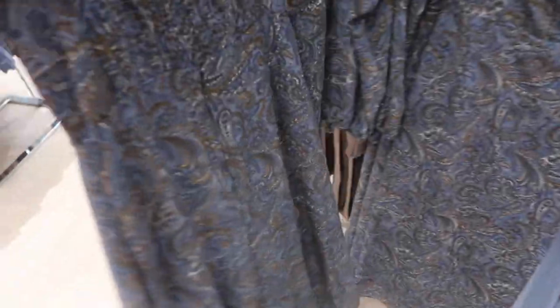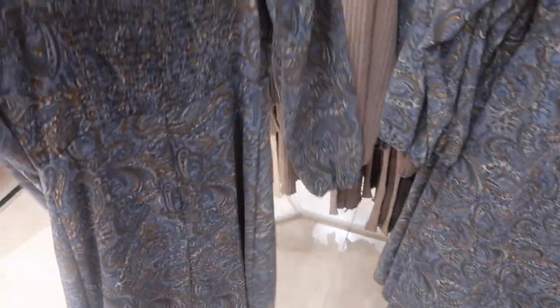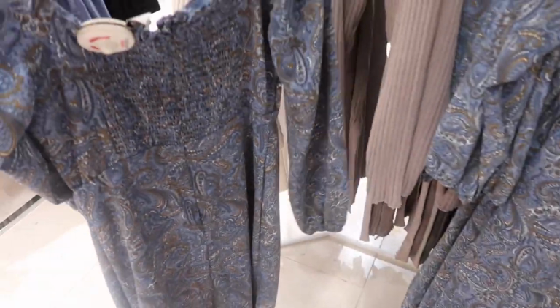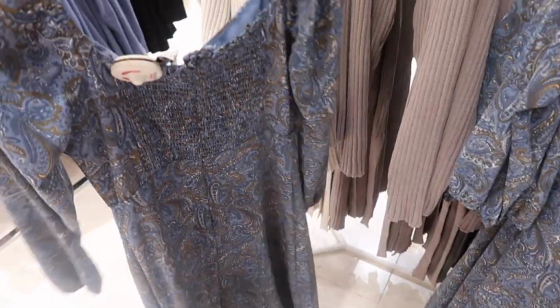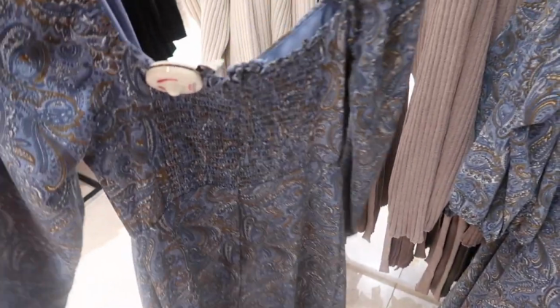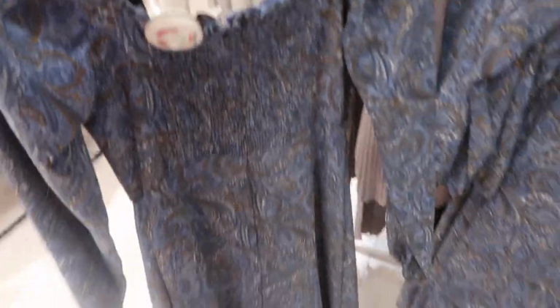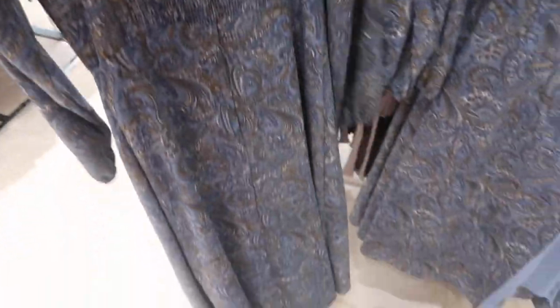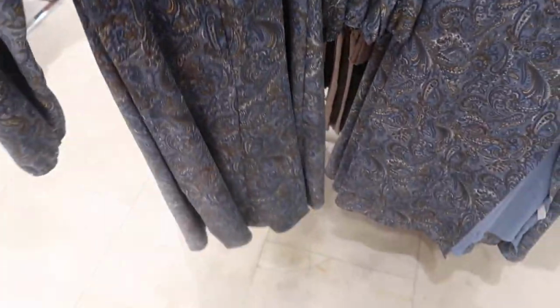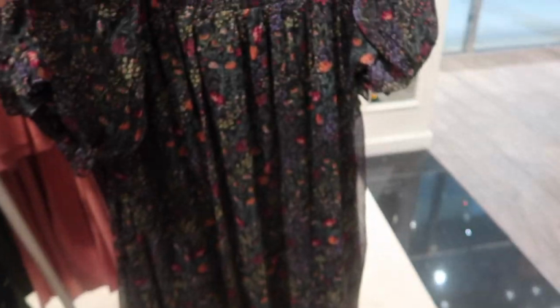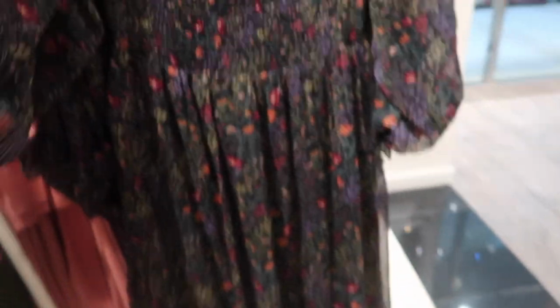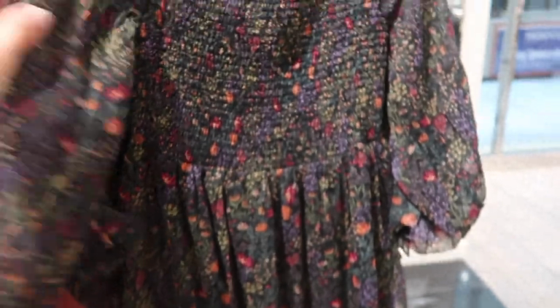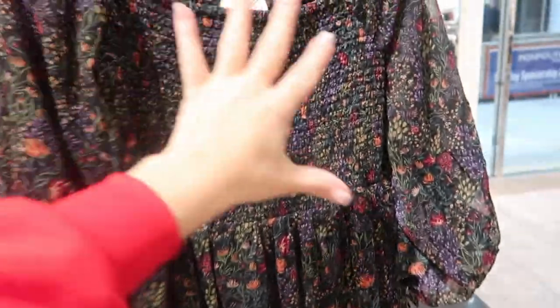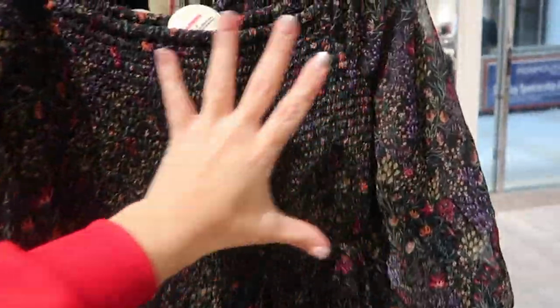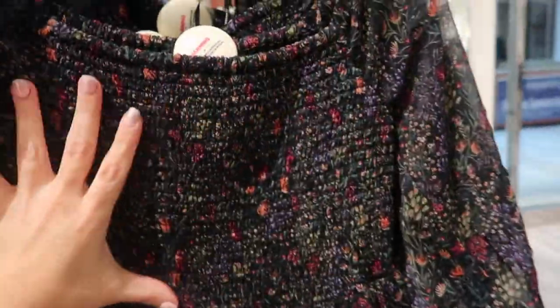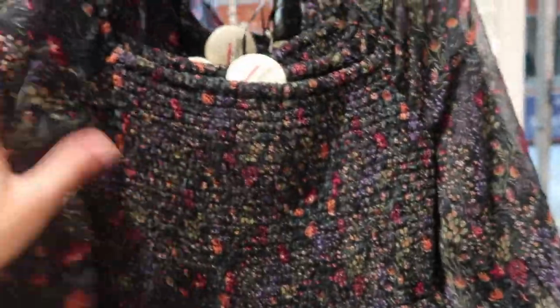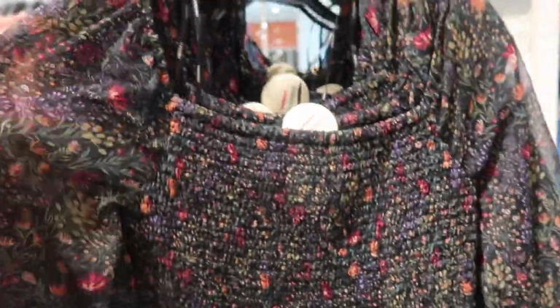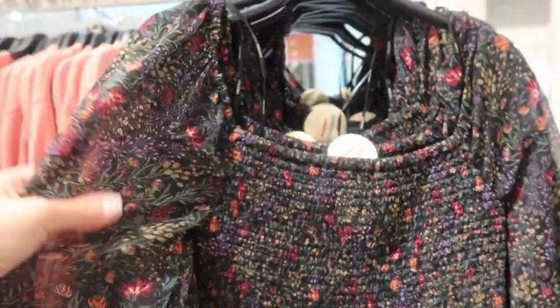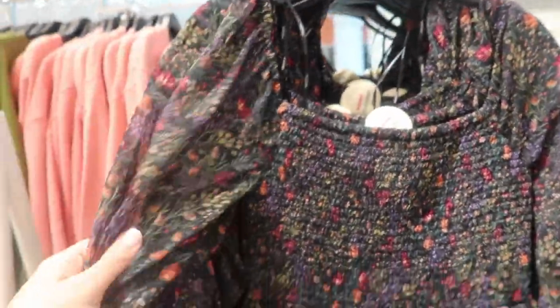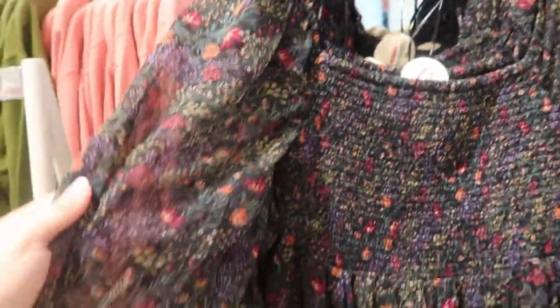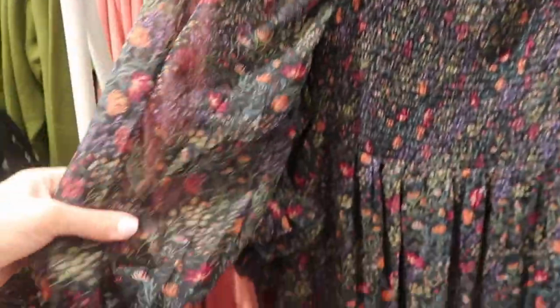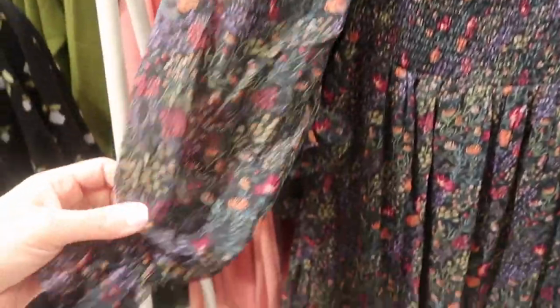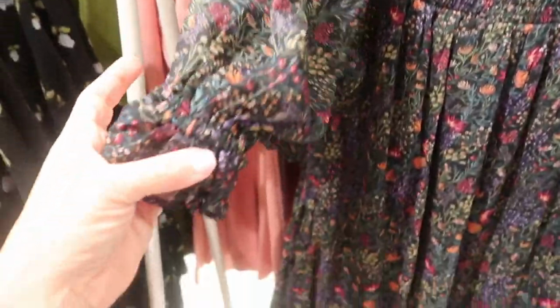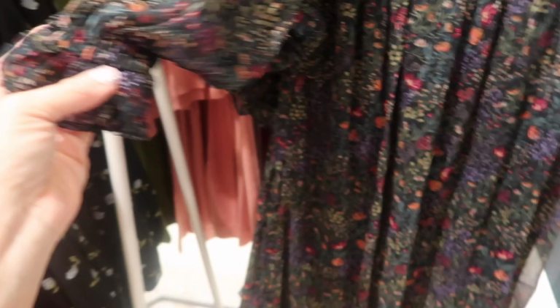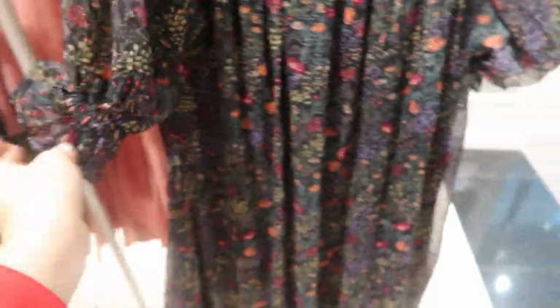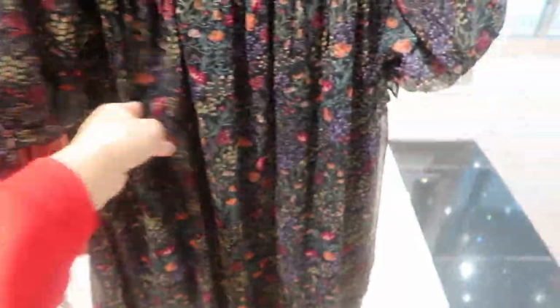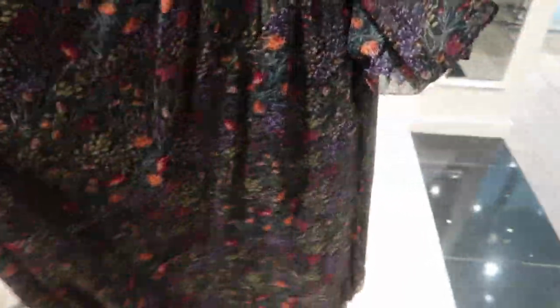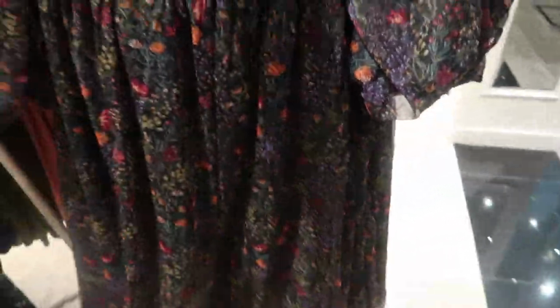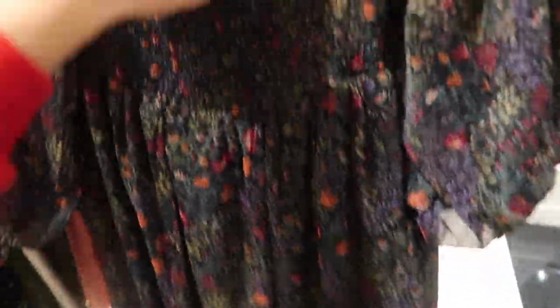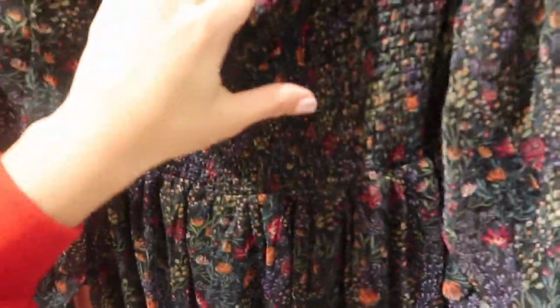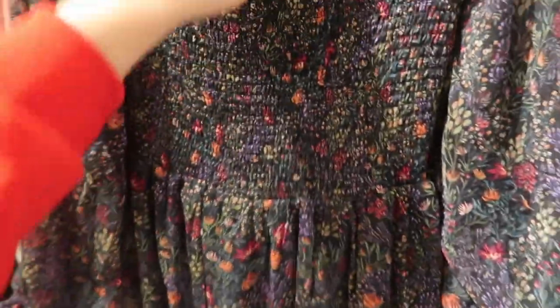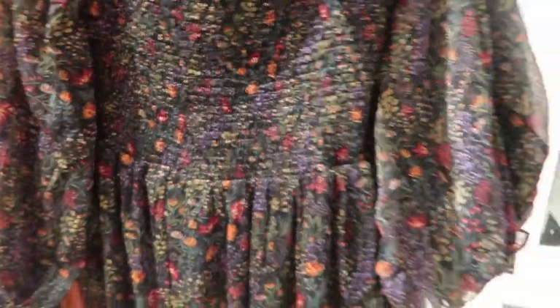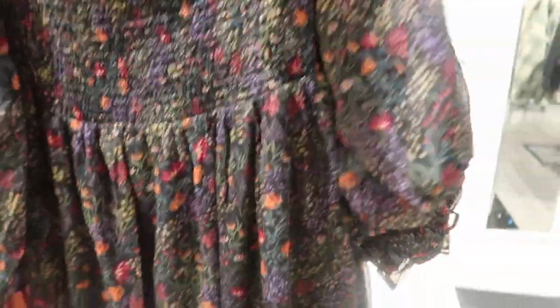There's smocking around the back with a zipper. Here's a similar dress — all smocking in the bust, sheer sleeves with a little tear, and a flowy skirt. This one's $34.99.